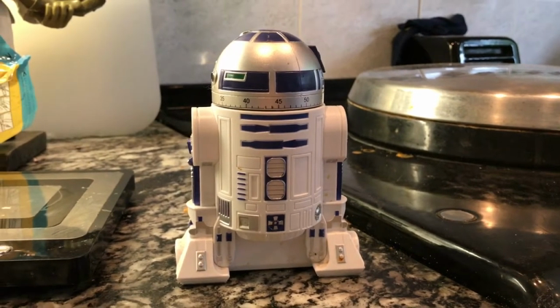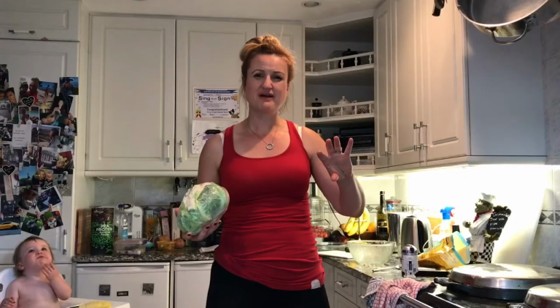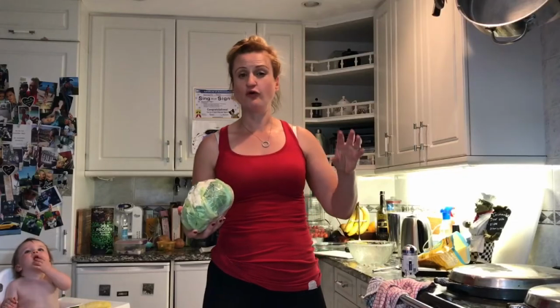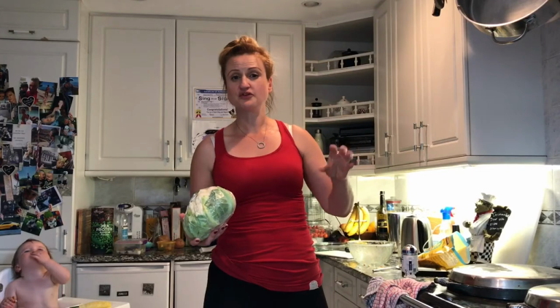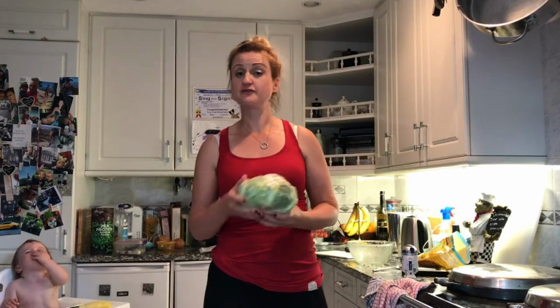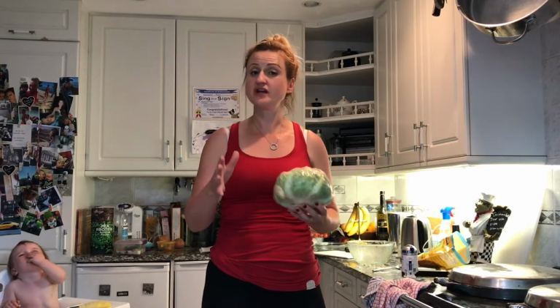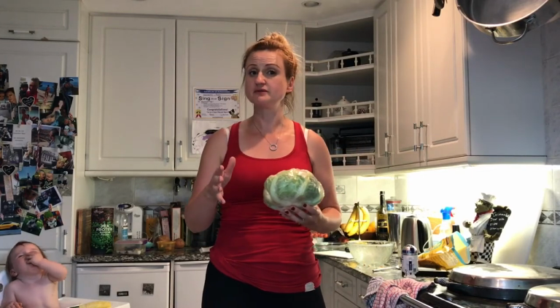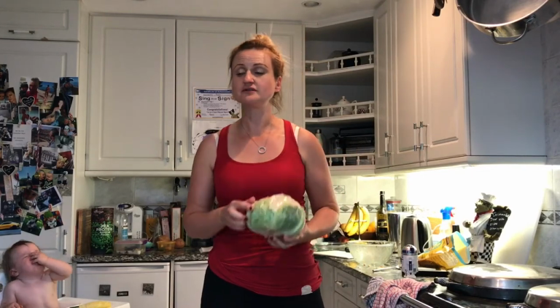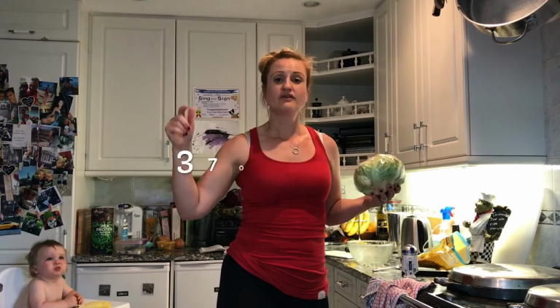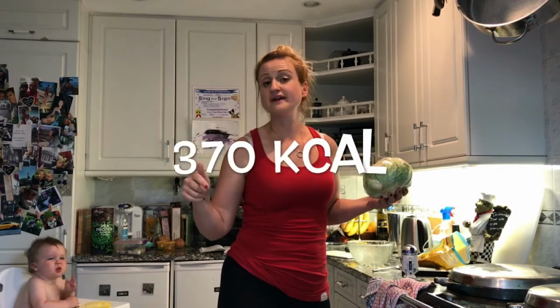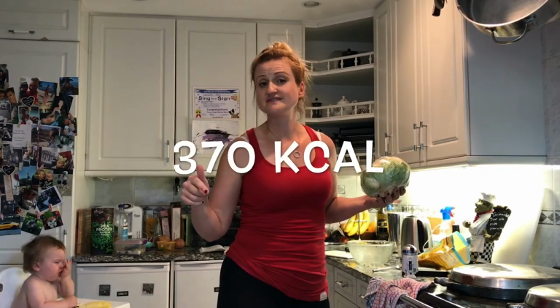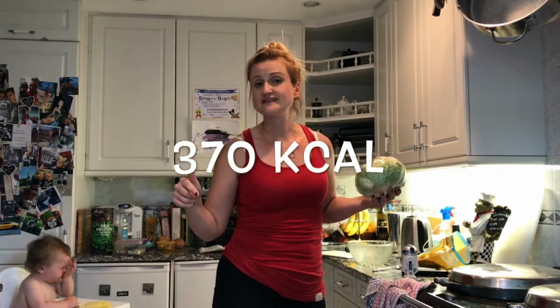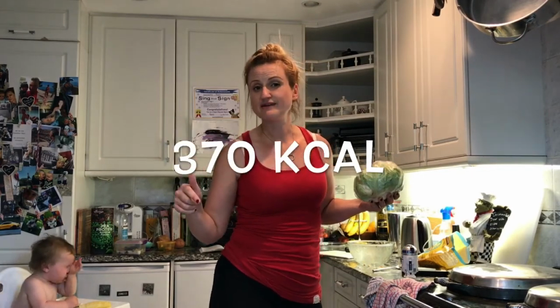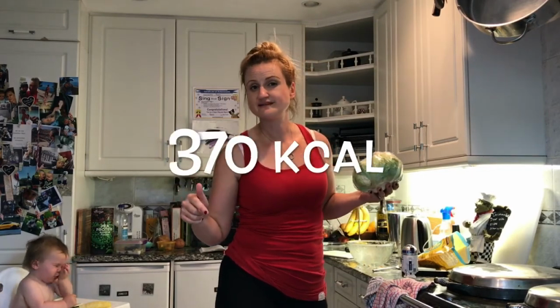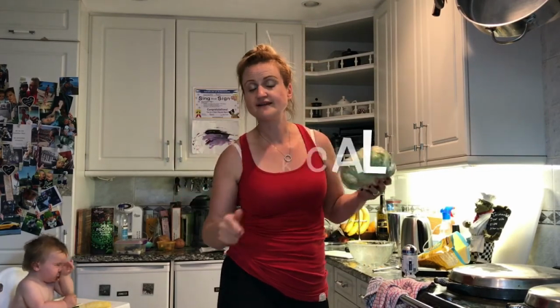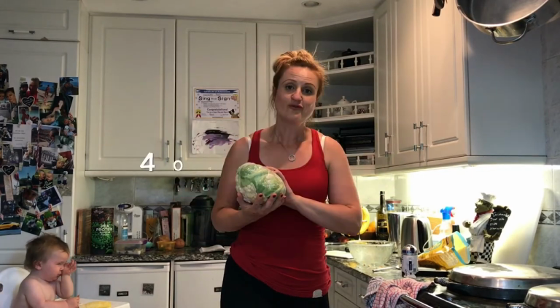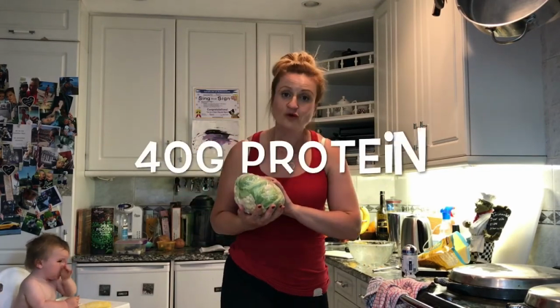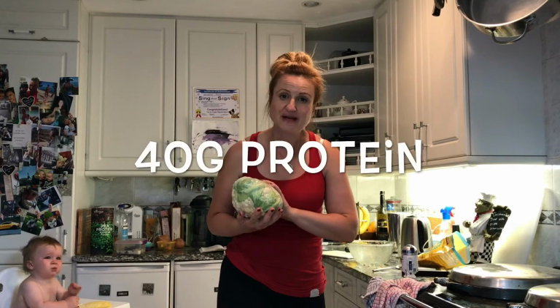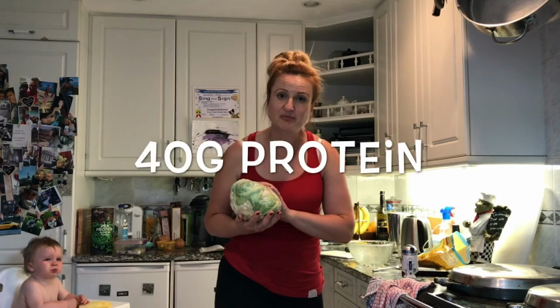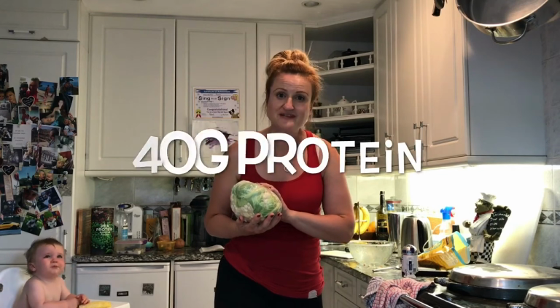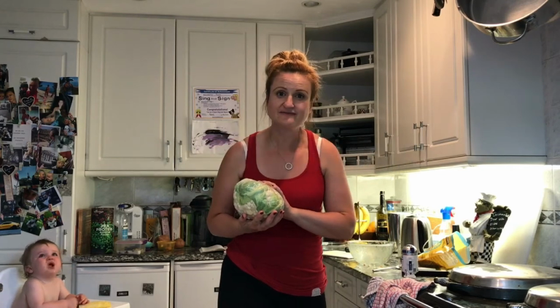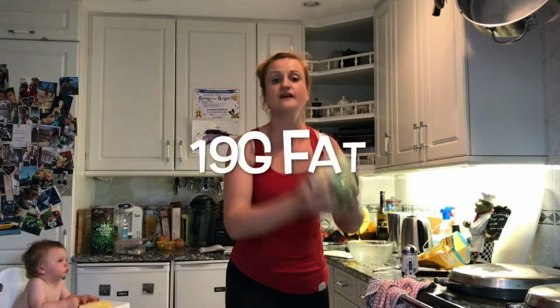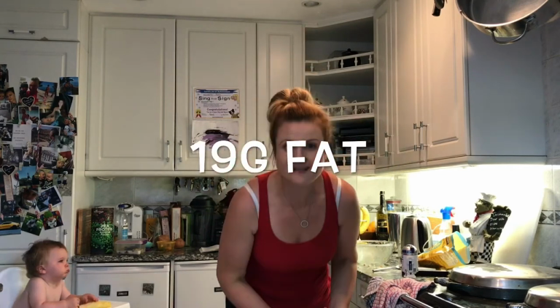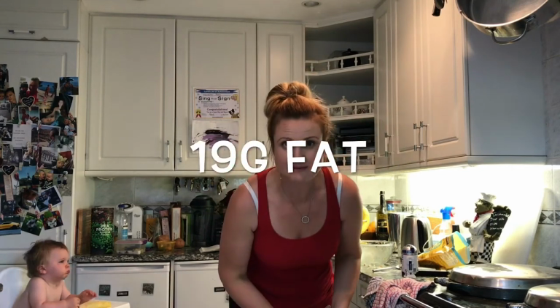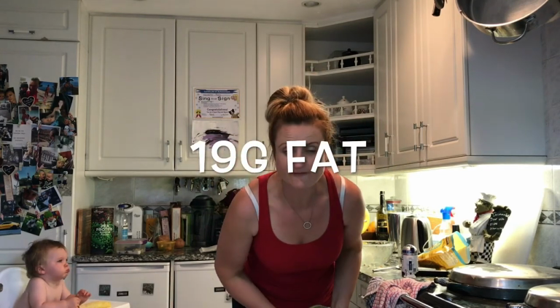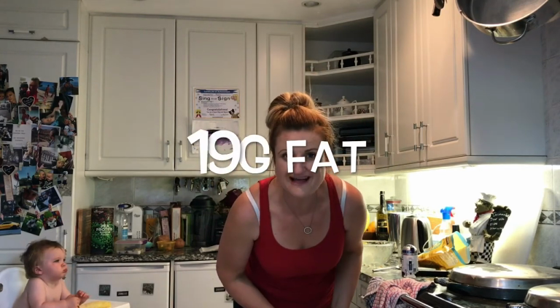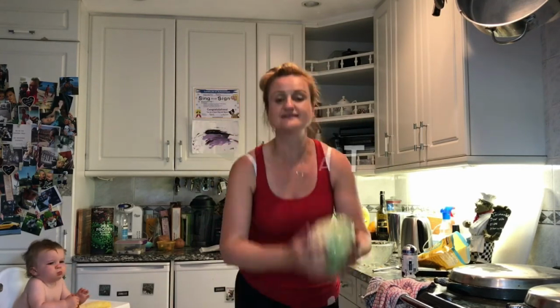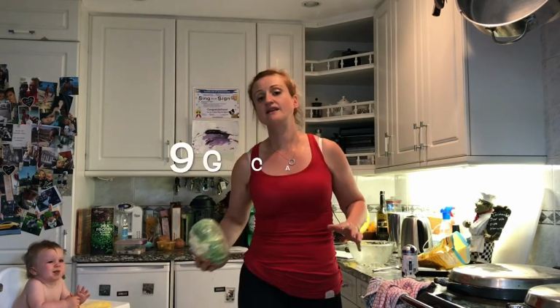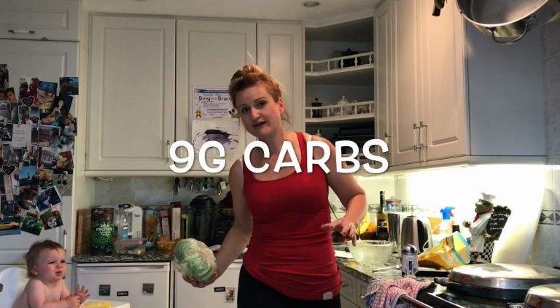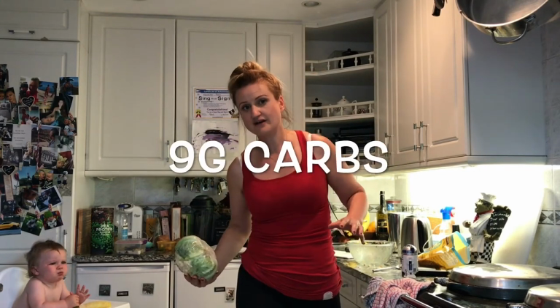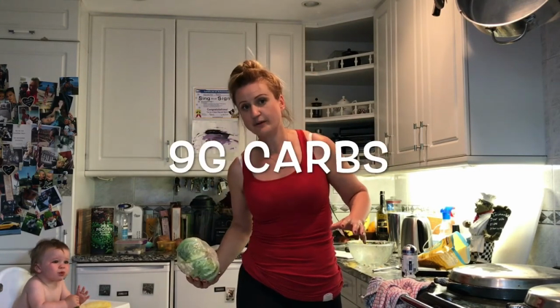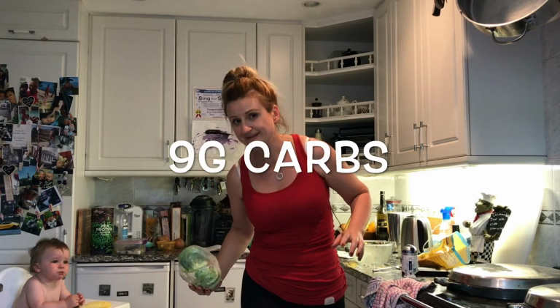This makes around four generous portions: 370 calories per slice, 40 grams of protein, 19 grams of fat, nine grams of carbohydrate.